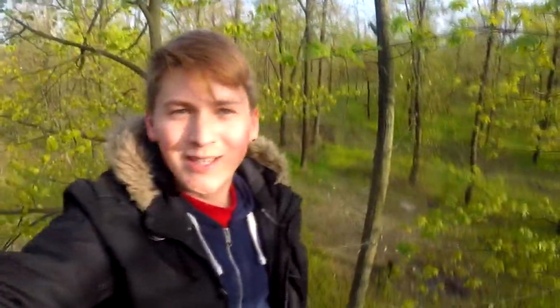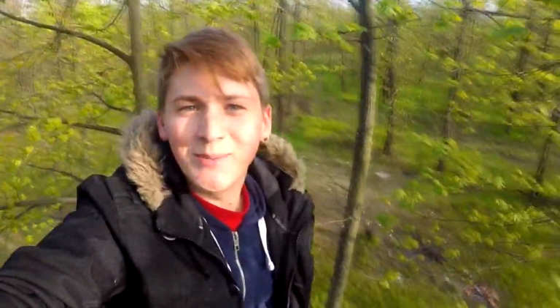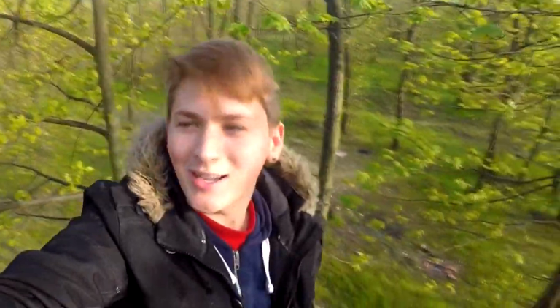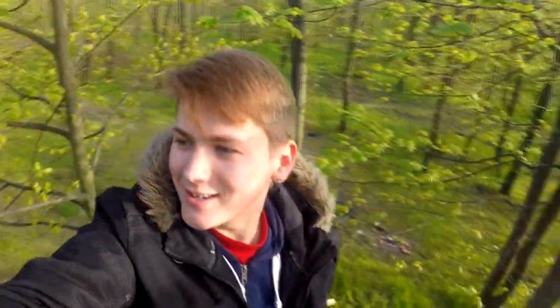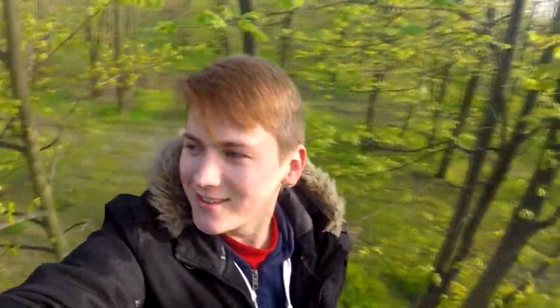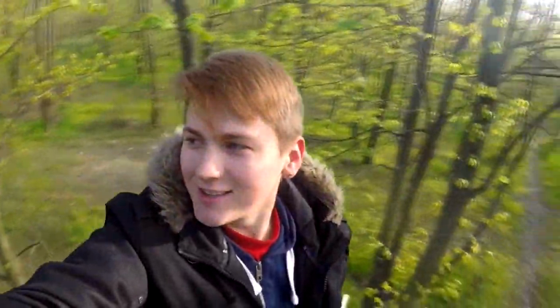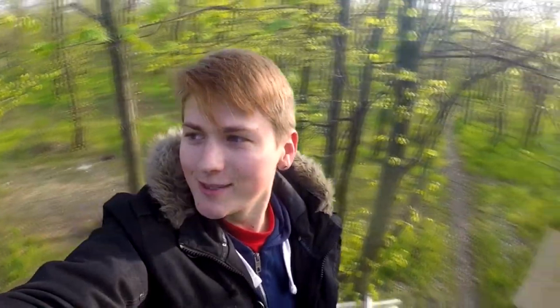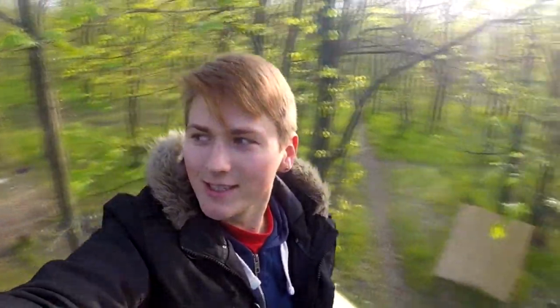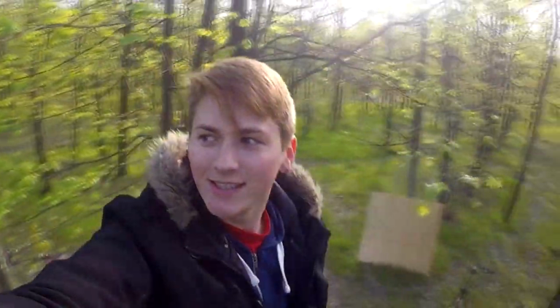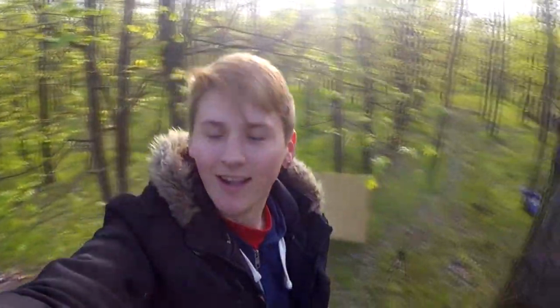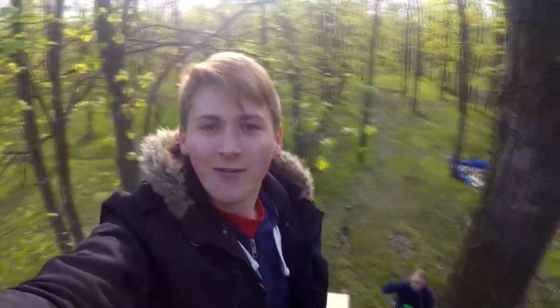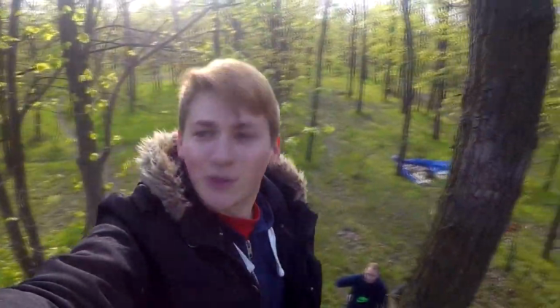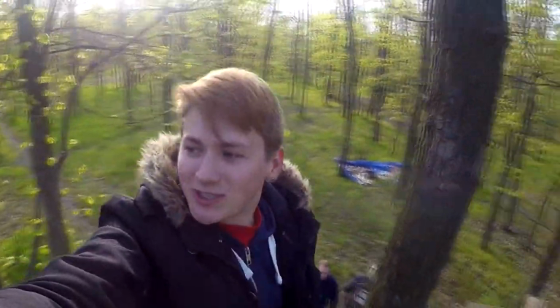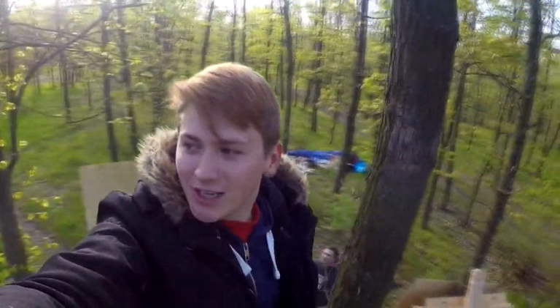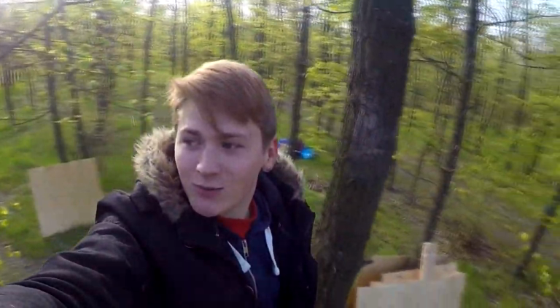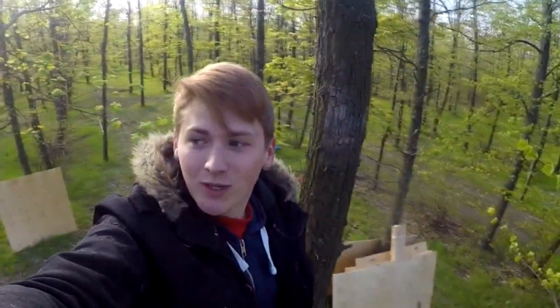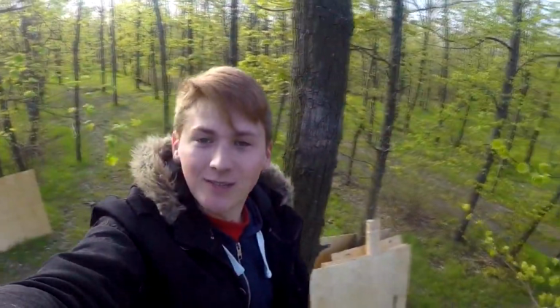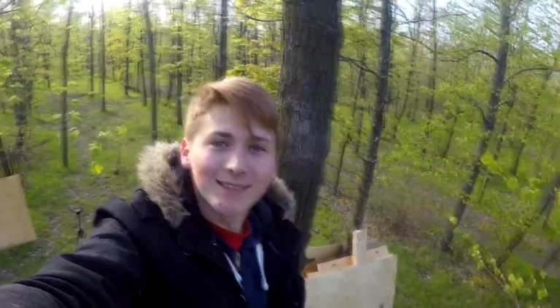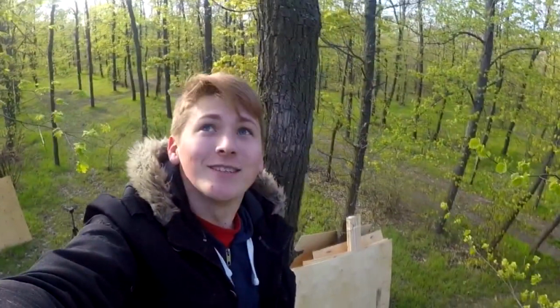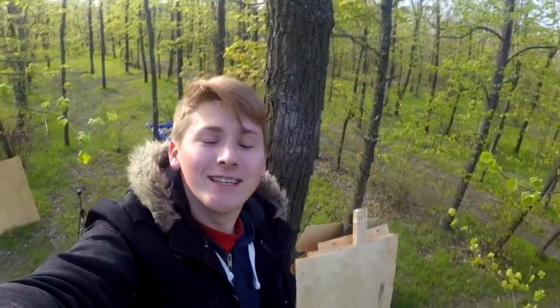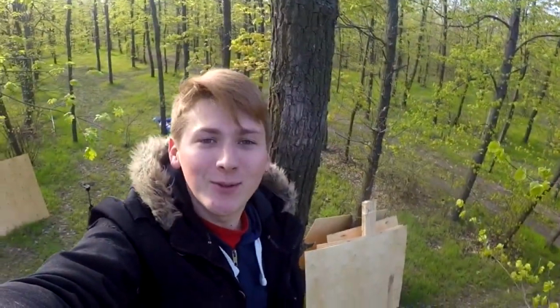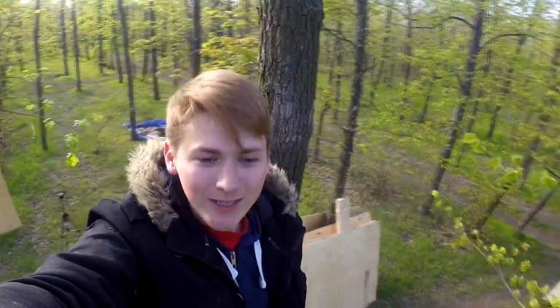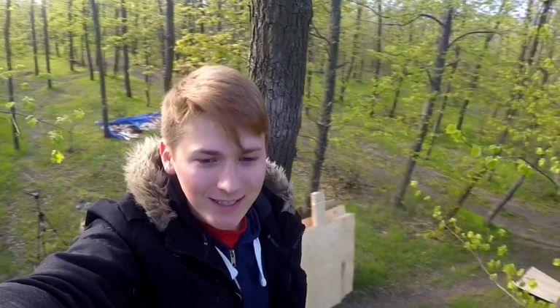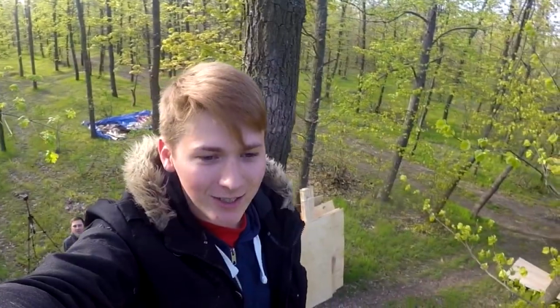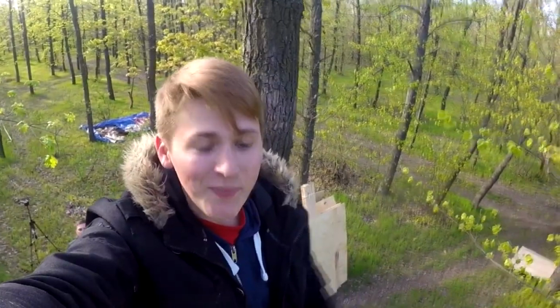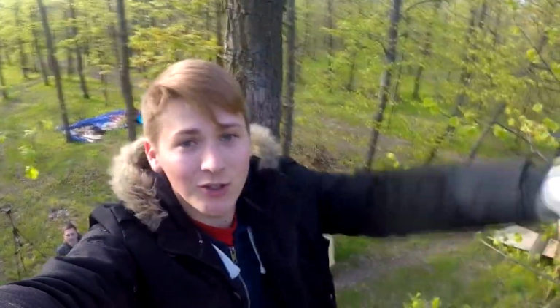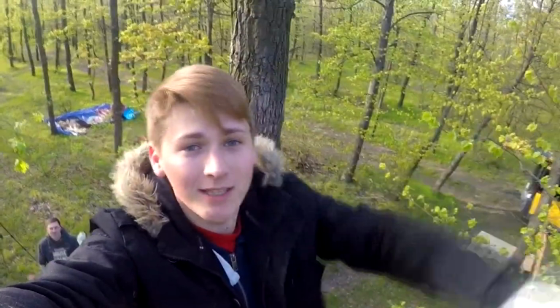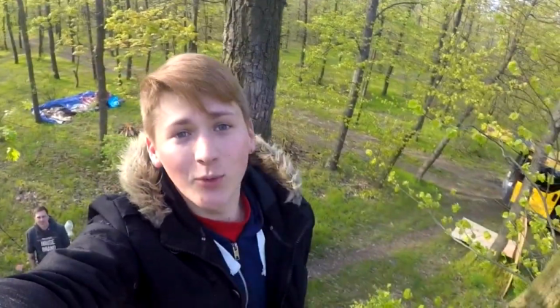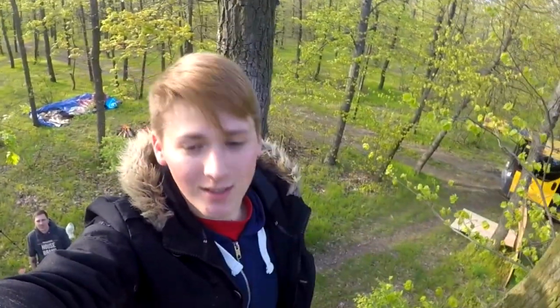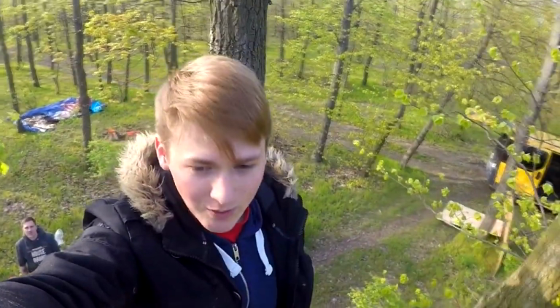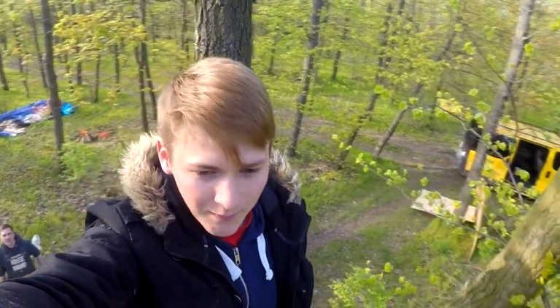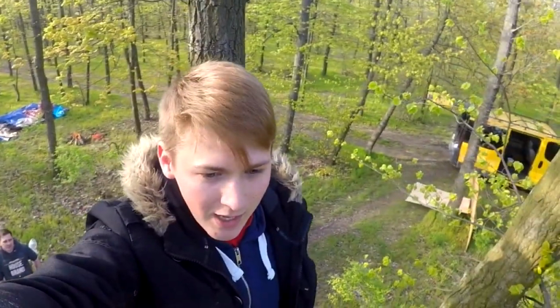Wow, guys, how cool it's here! See? You are at the top of the trees and at the bottom there are grasses. Above — sunshine and blue skies. And there is a sea behind the forest.